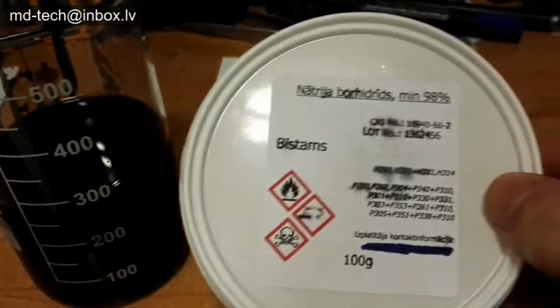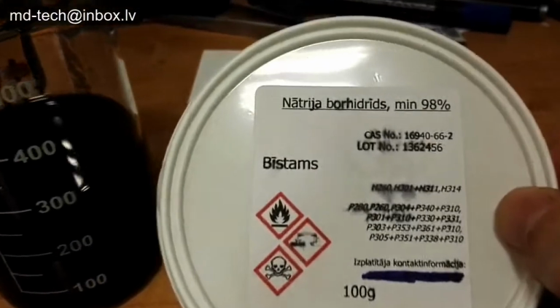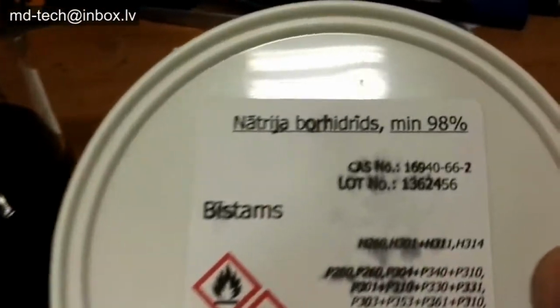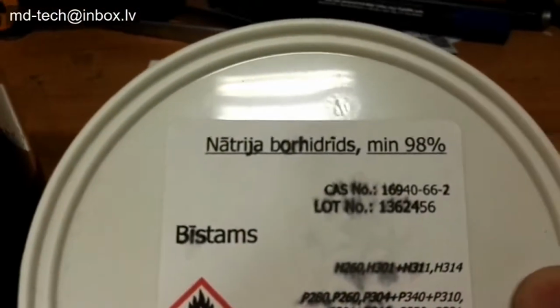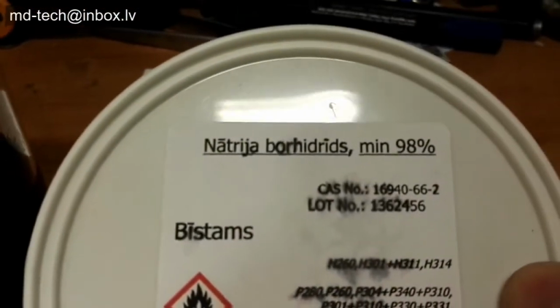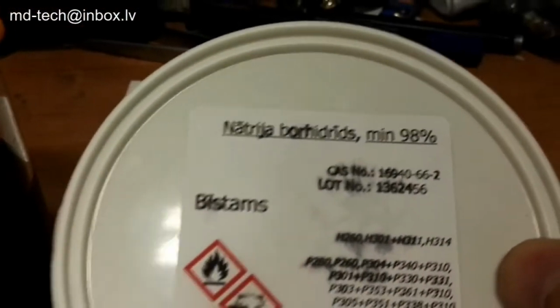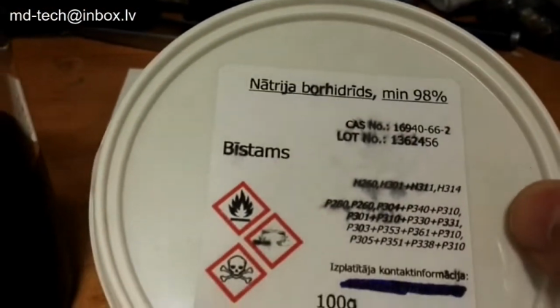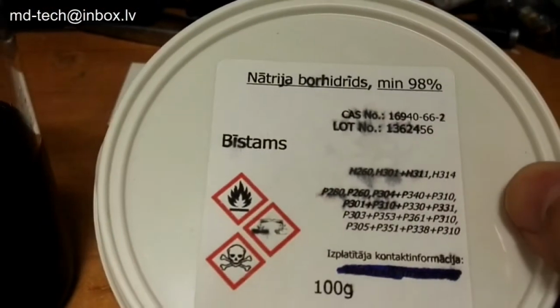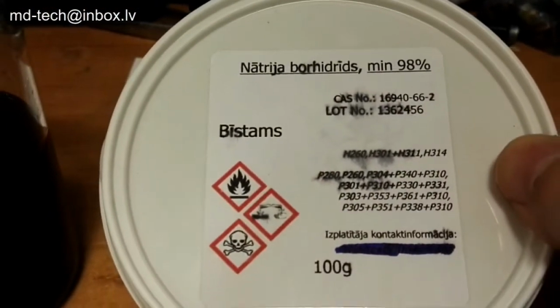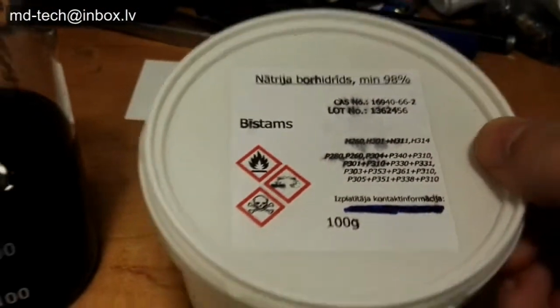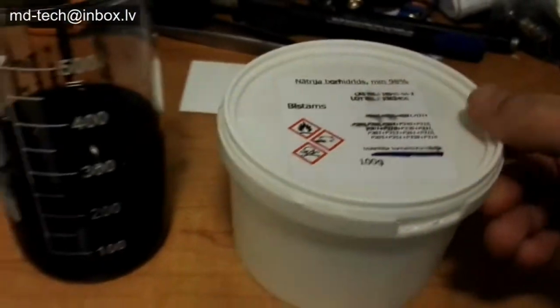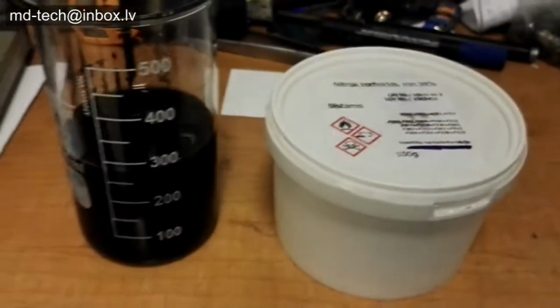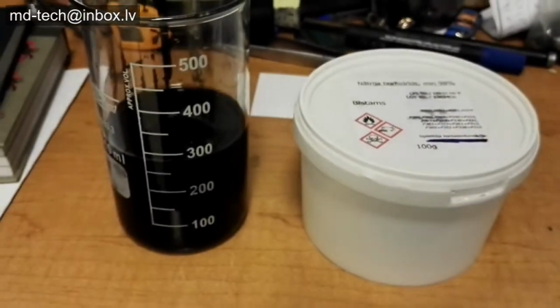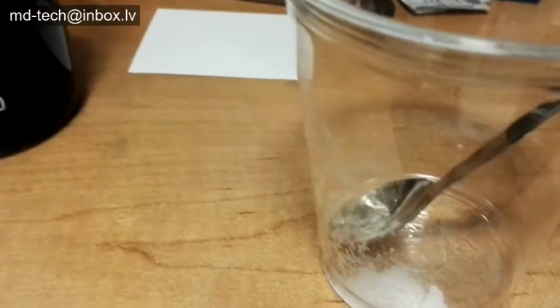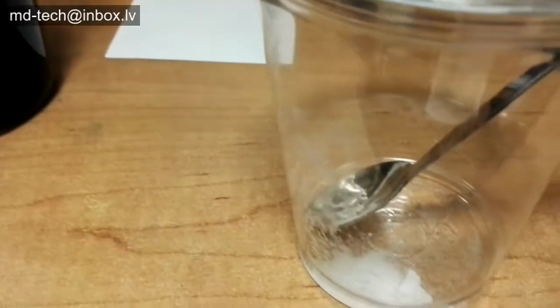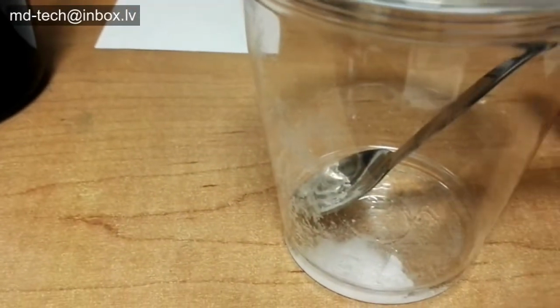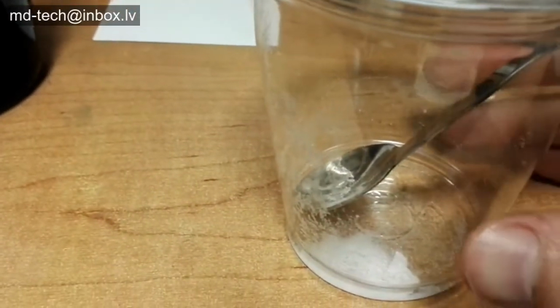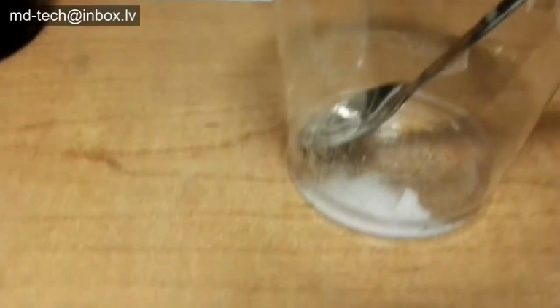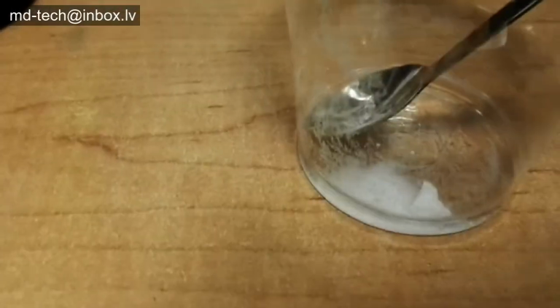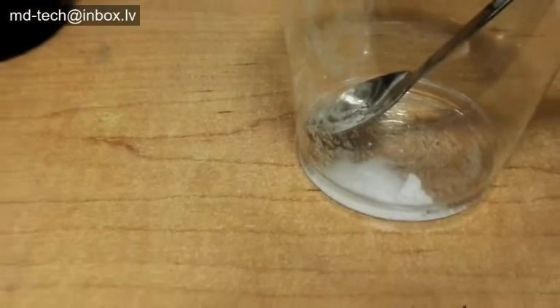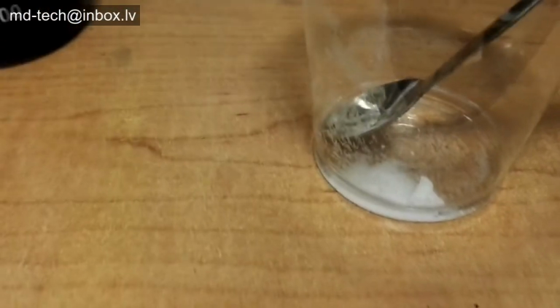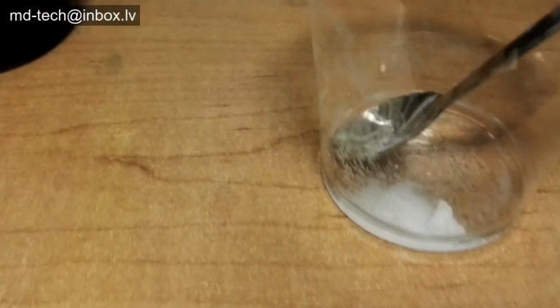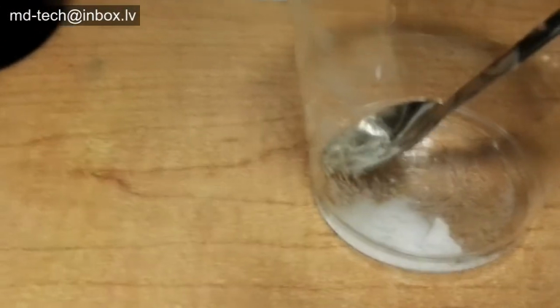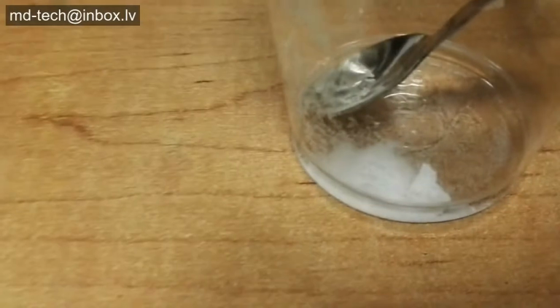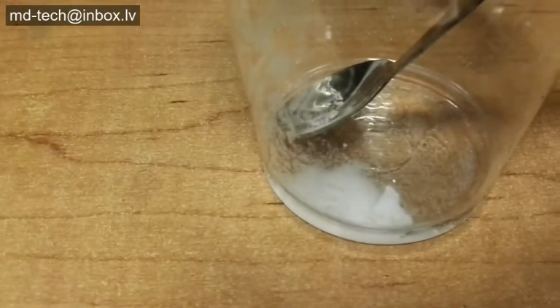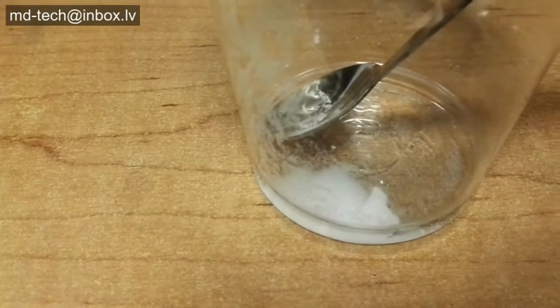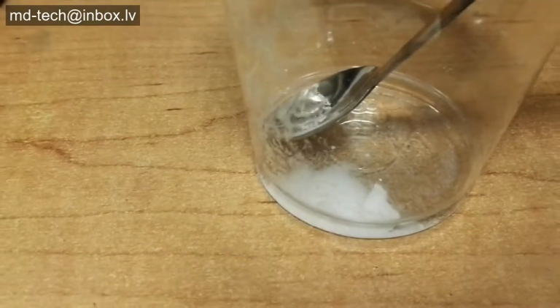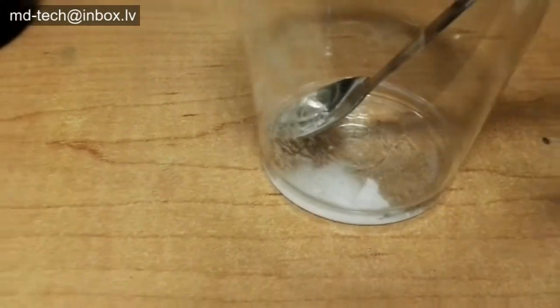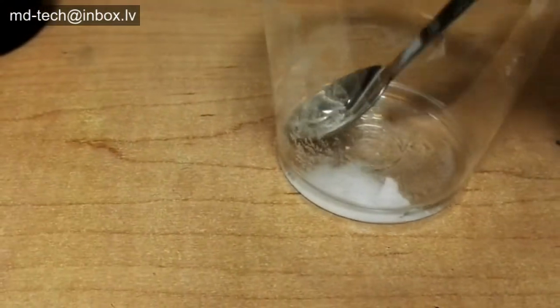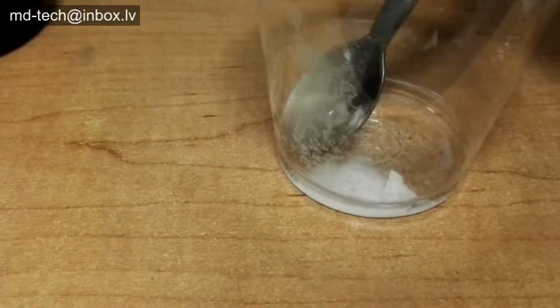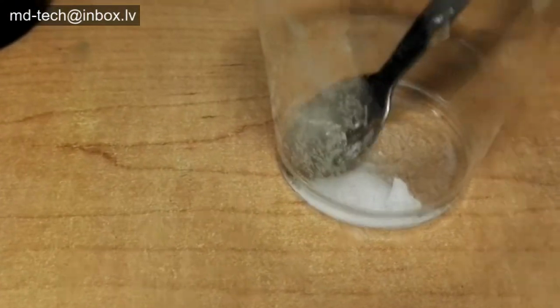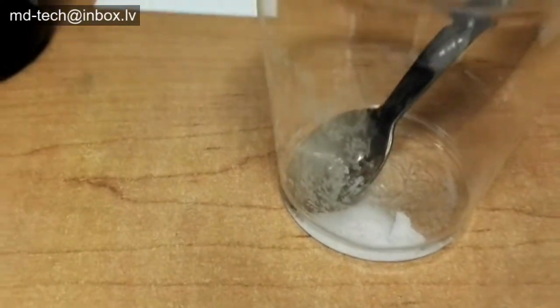I use sodium borohydride. It releases hydrogen gas when dissolved in water. Decomposition is about 3 hours. If adding sodium hydroxide to the water solution, stability is up to 12 hours.